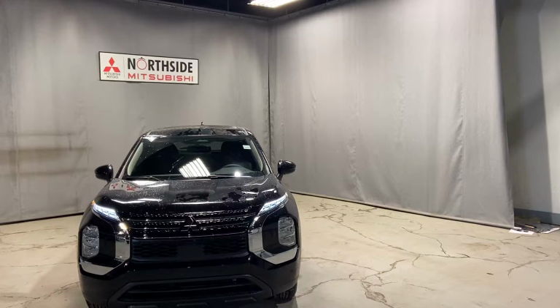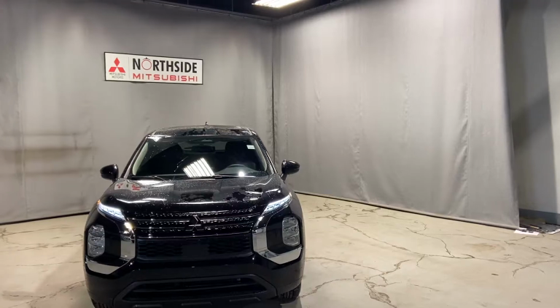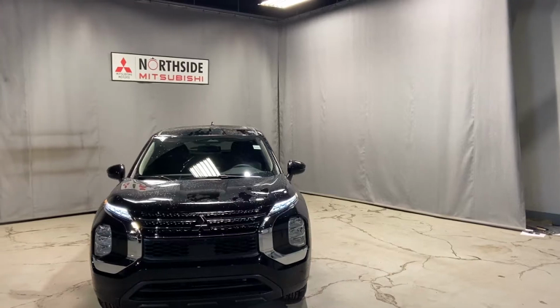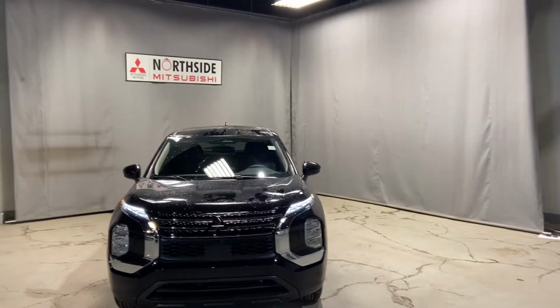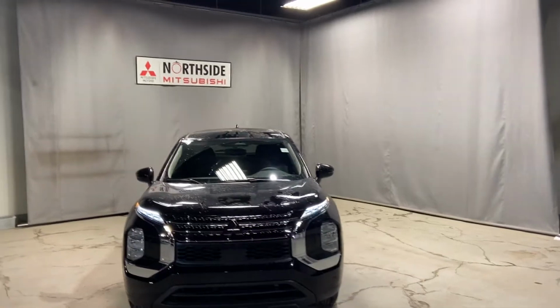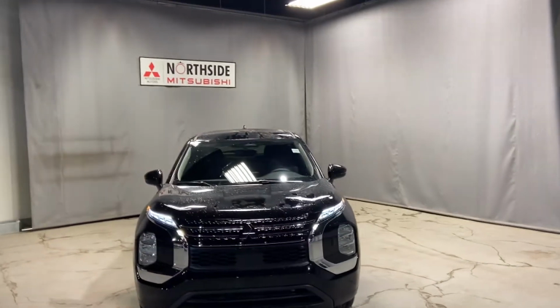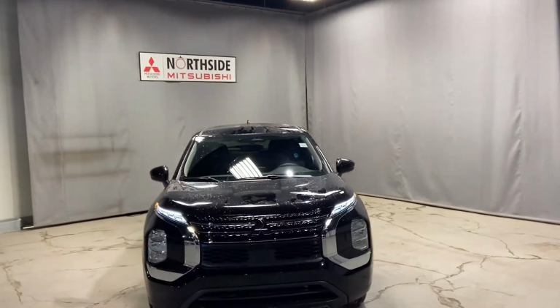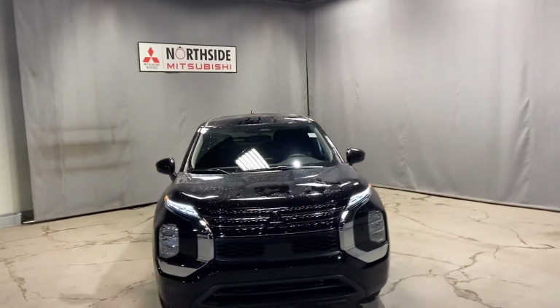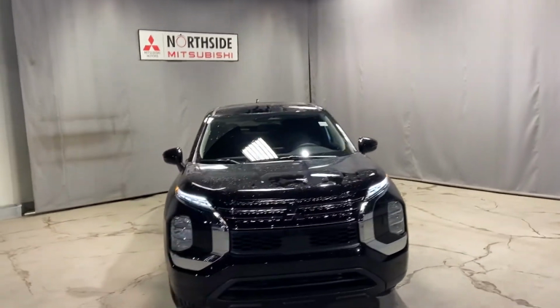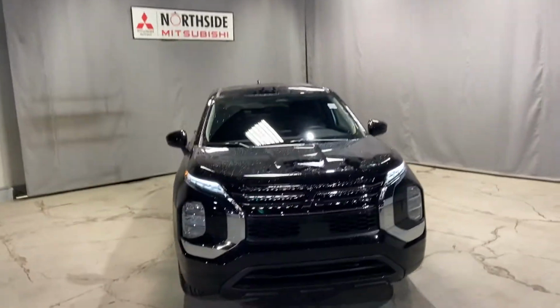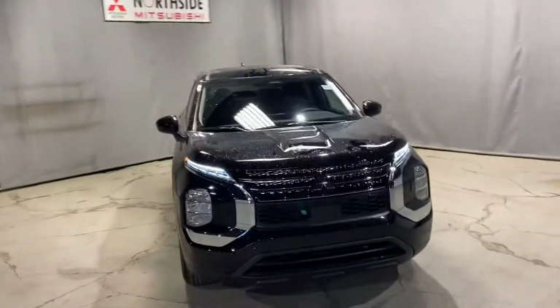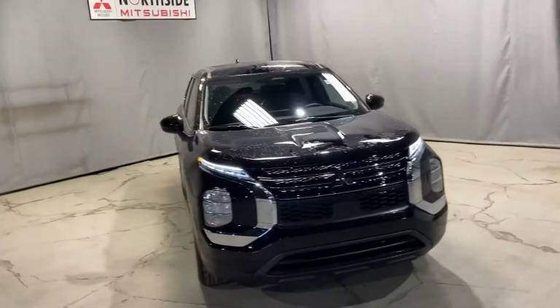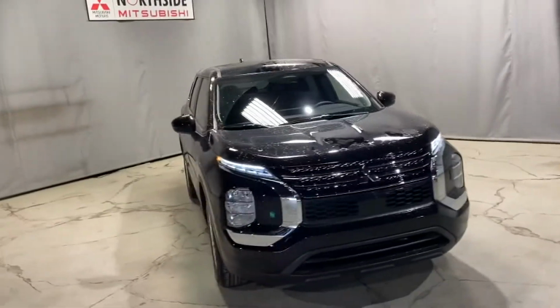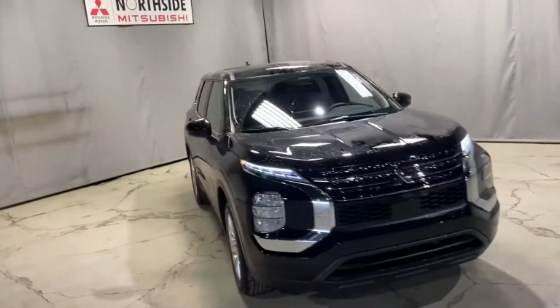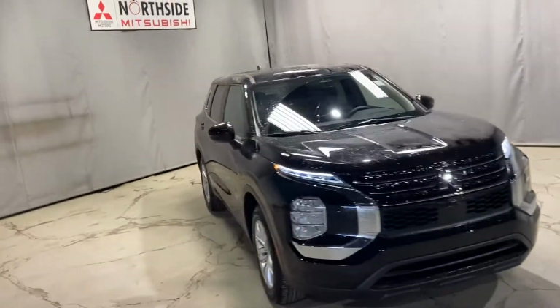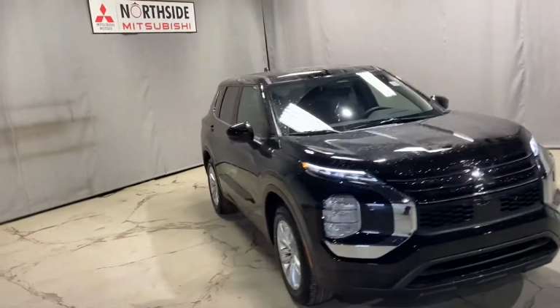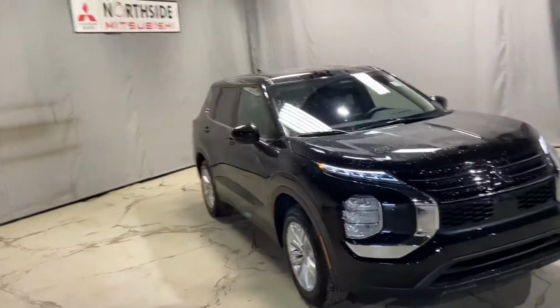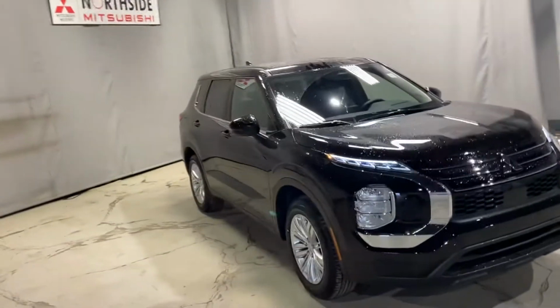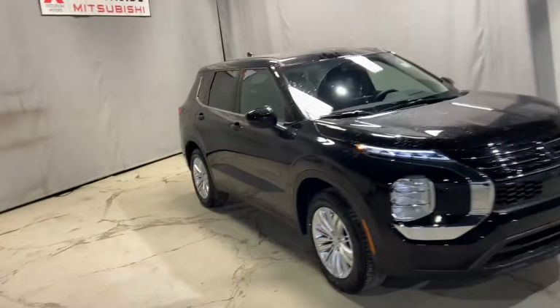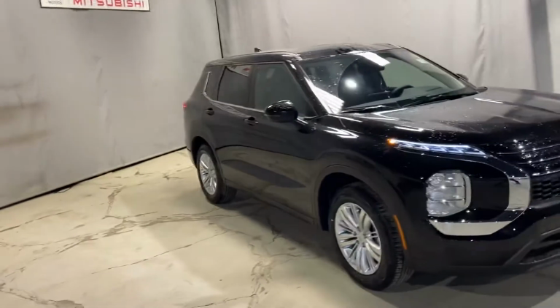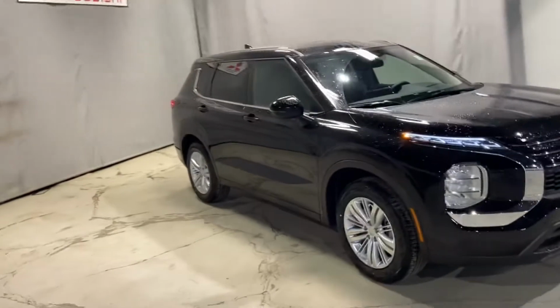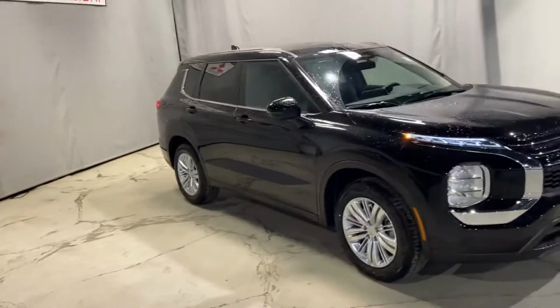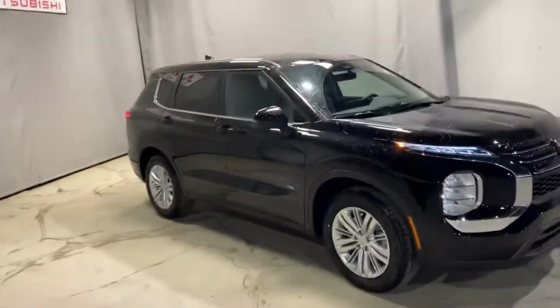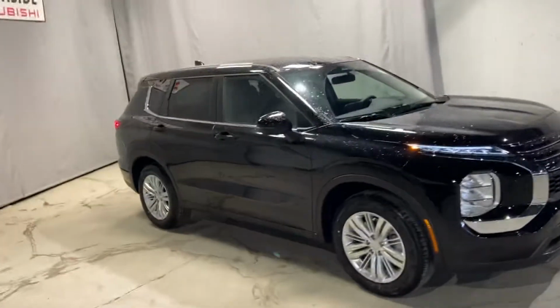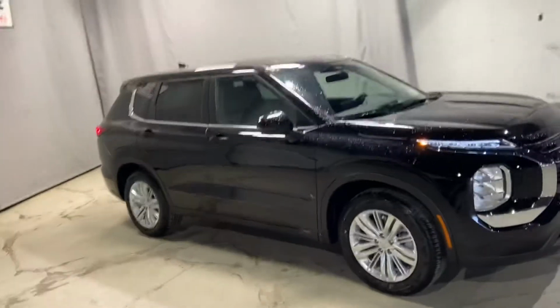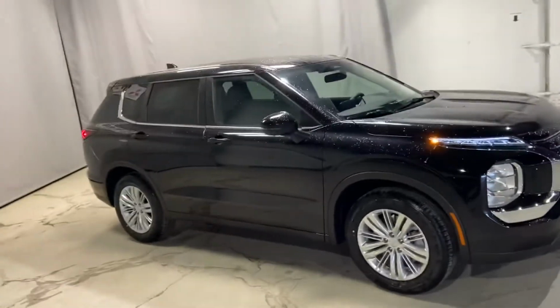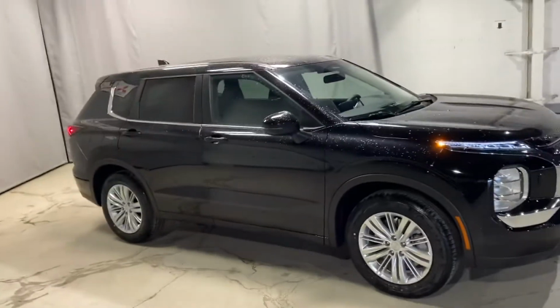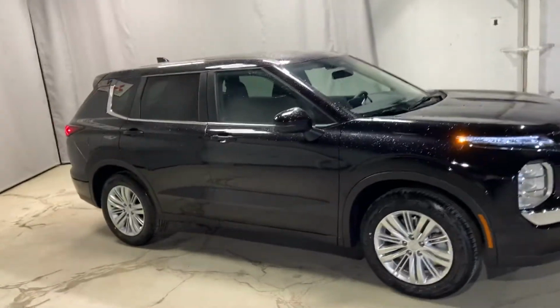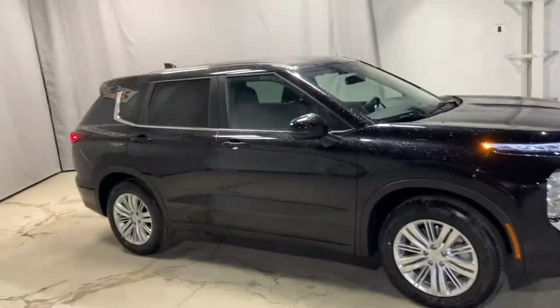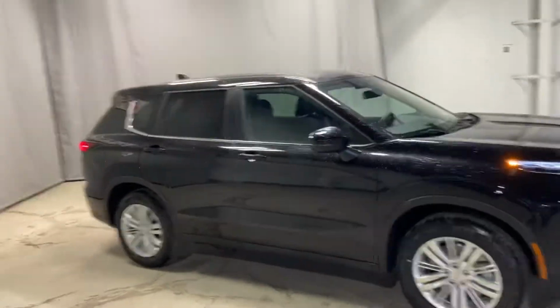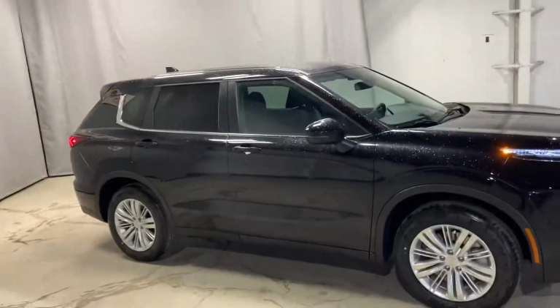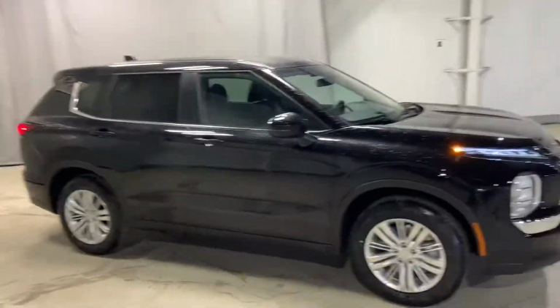Hello, Abdi. Markel Thomas here from Northside Mitsubishi in Edmonton. I wanted to give you a better look at our all-new 2022 Mitsubishi Outlander.